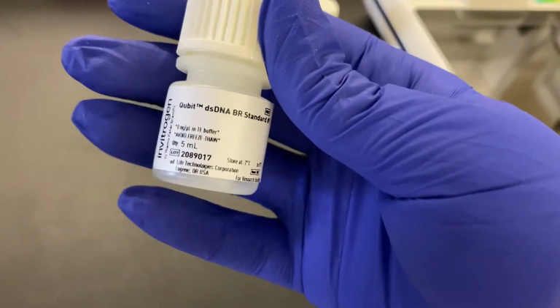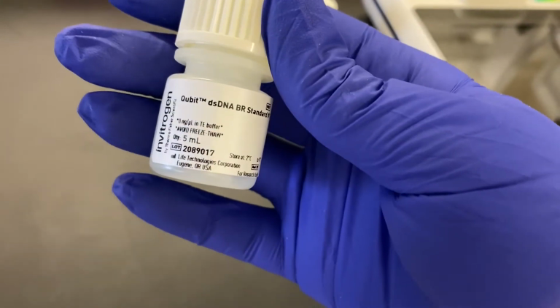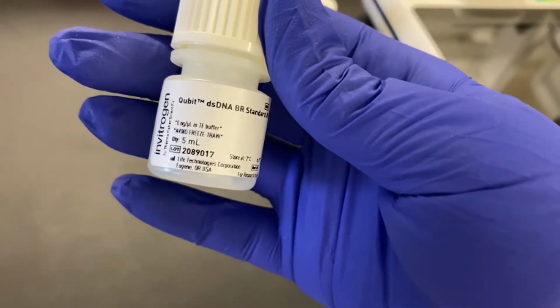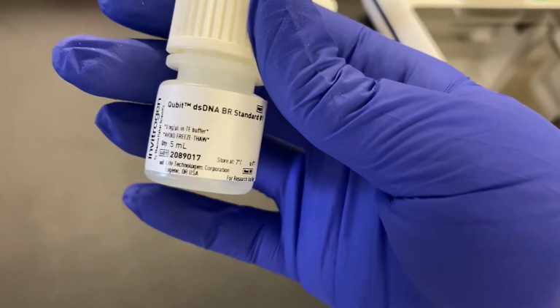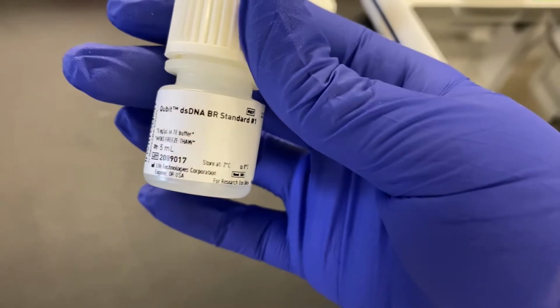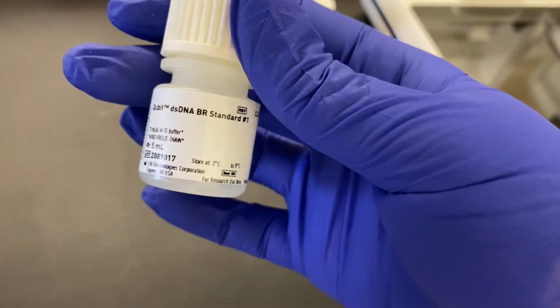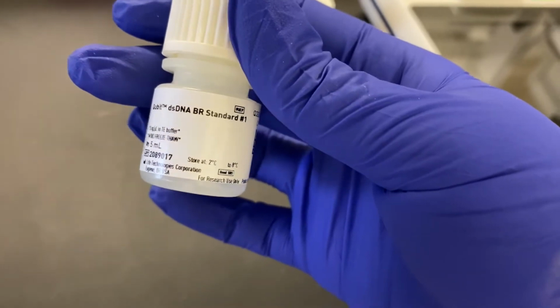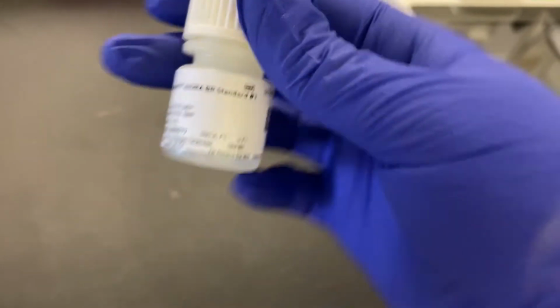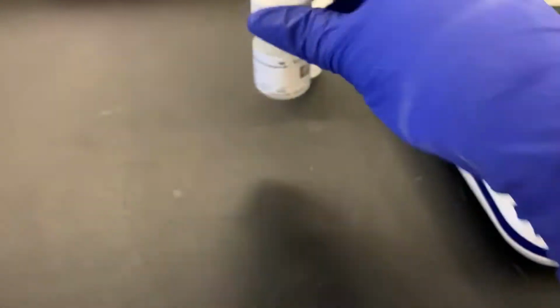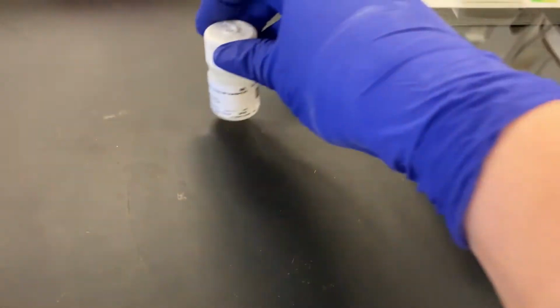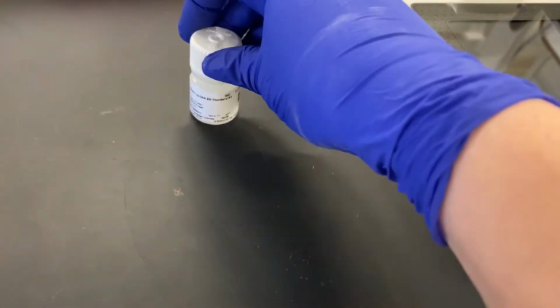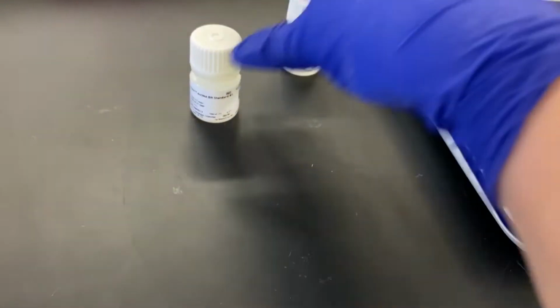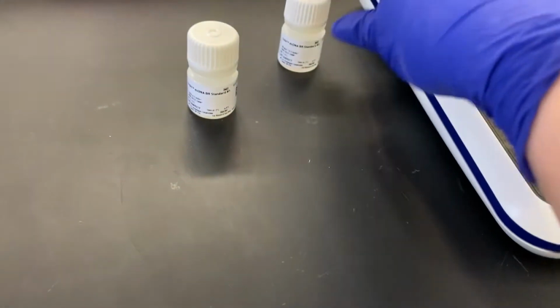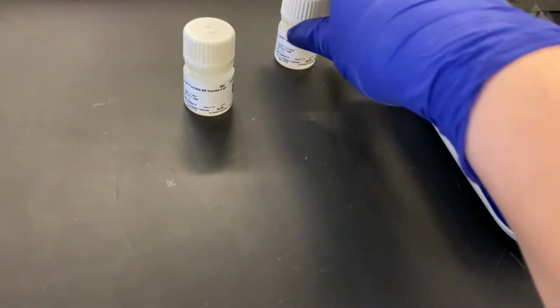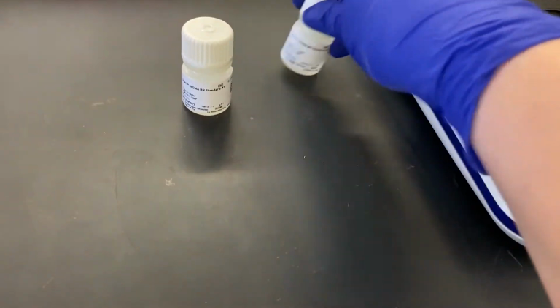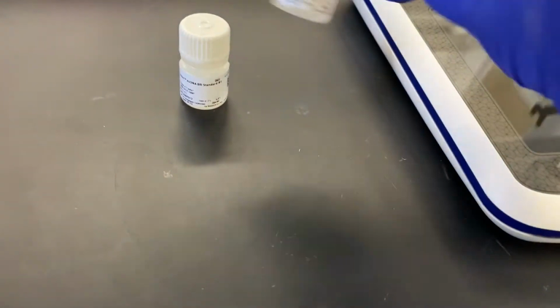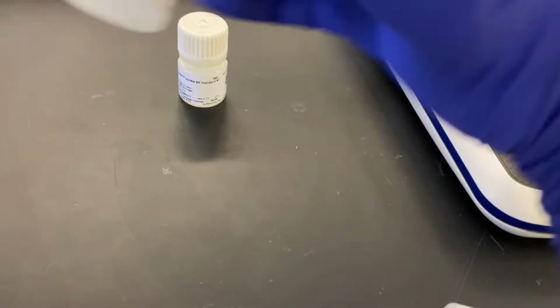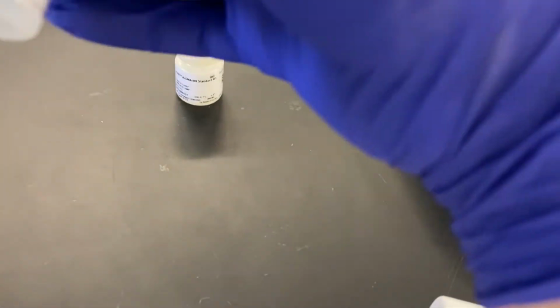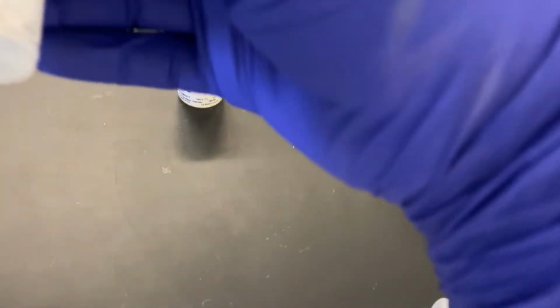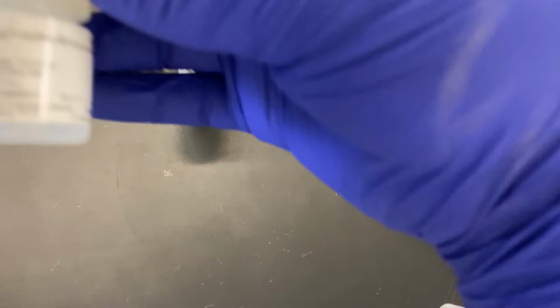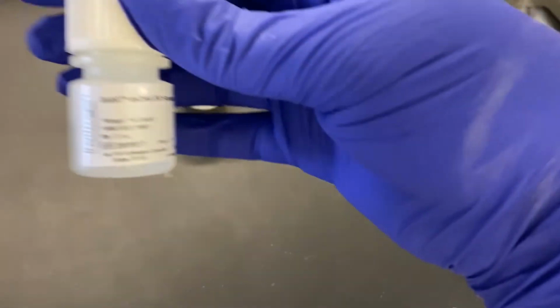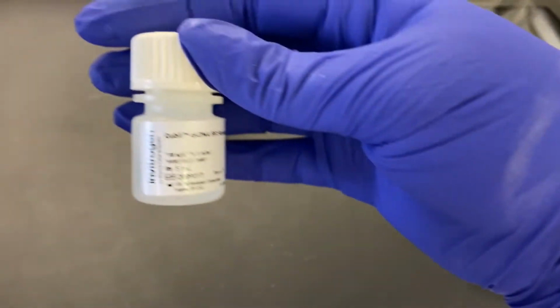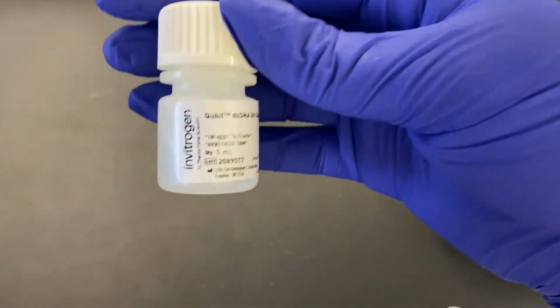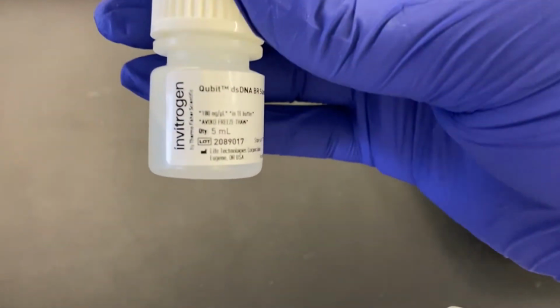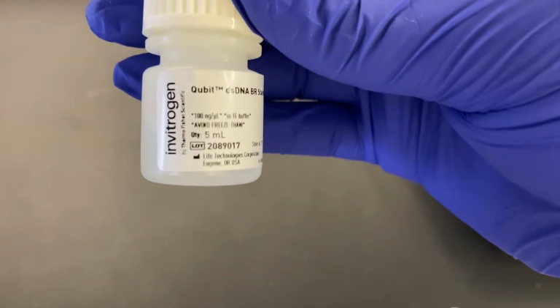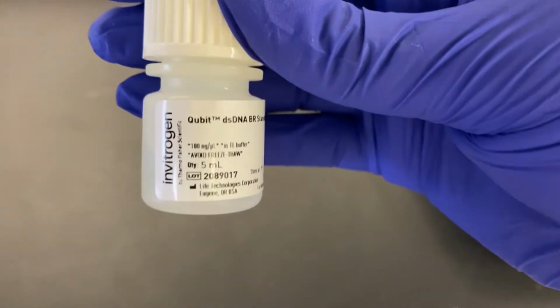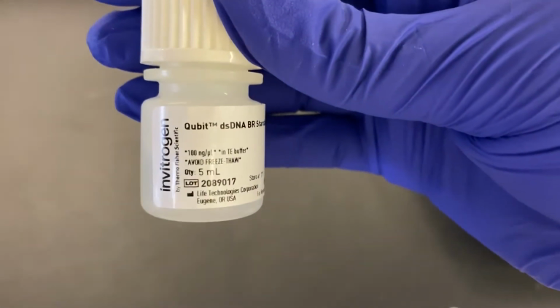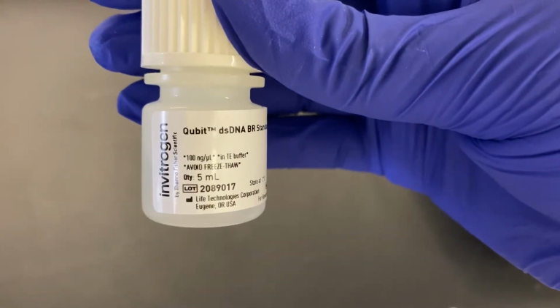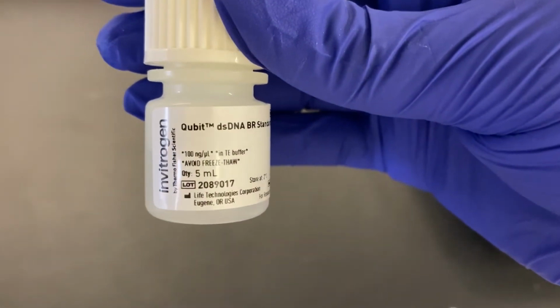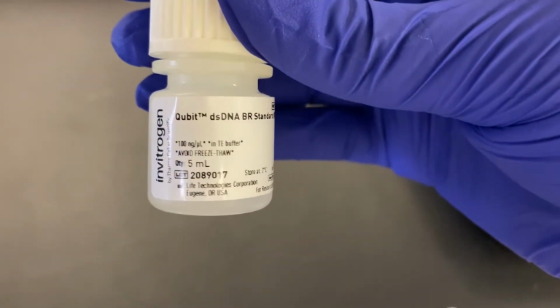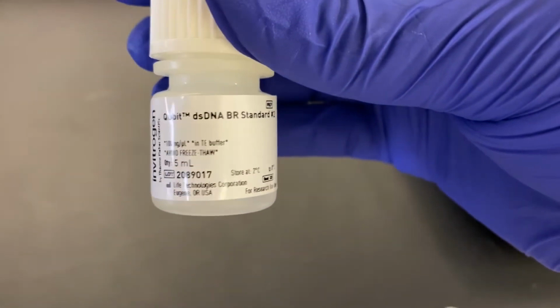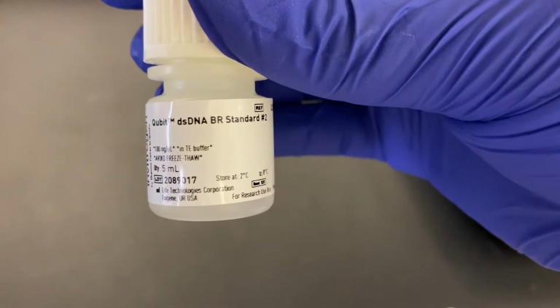Before going forward with the assay on all of my samples I always check the standards first. That way if something is wrong with the working solution I know before using up valuable samples and time.